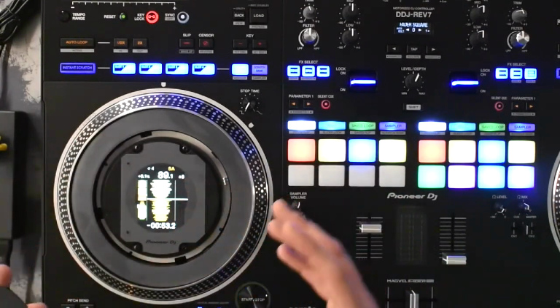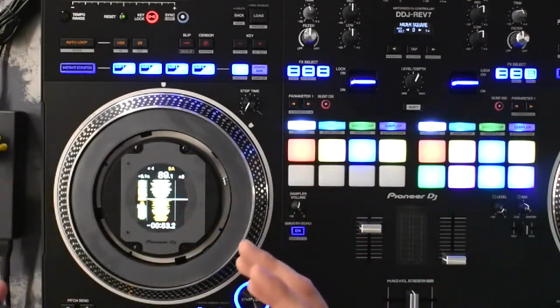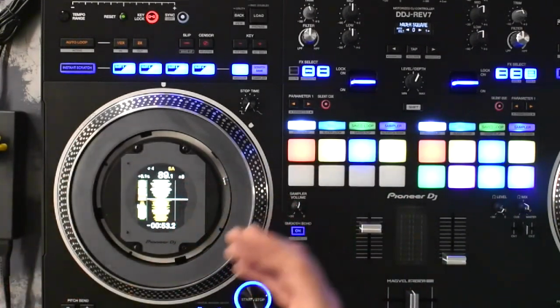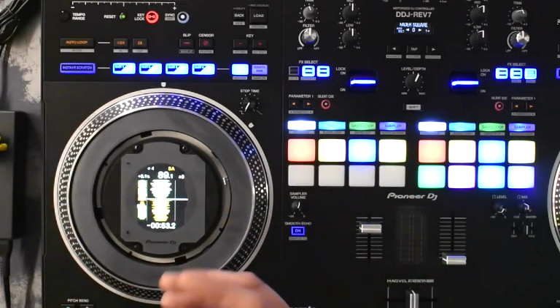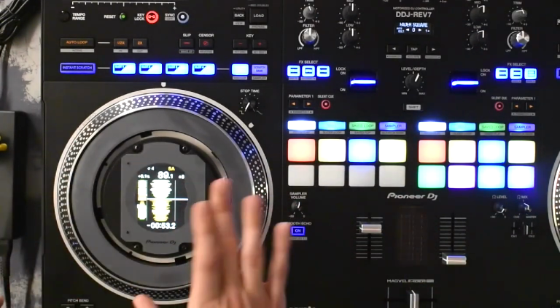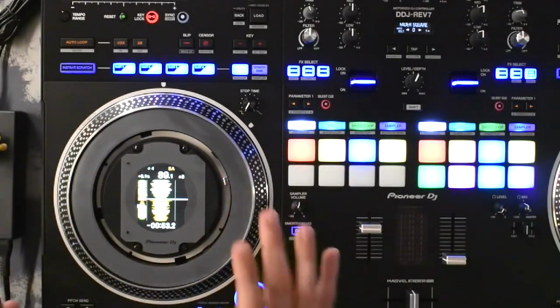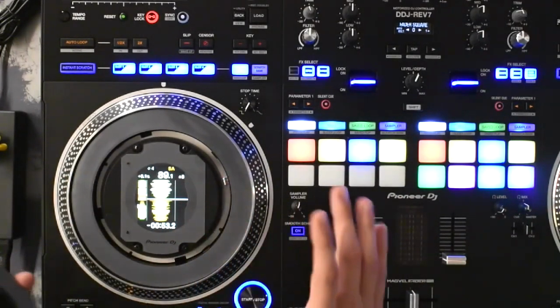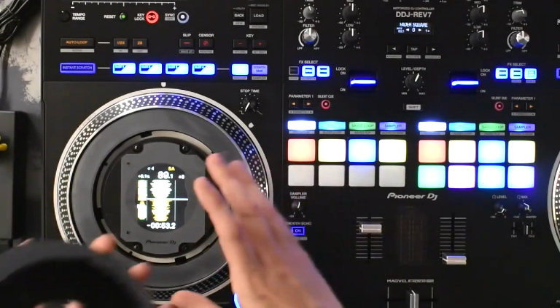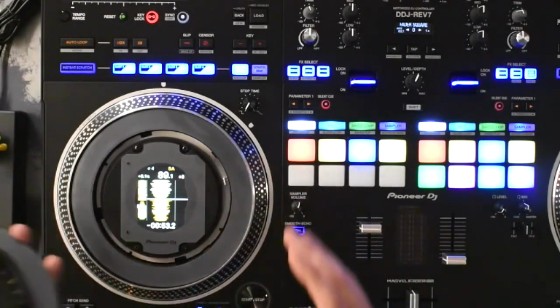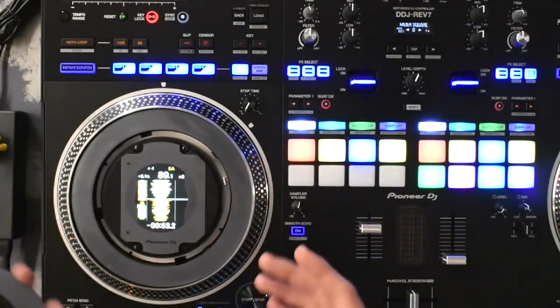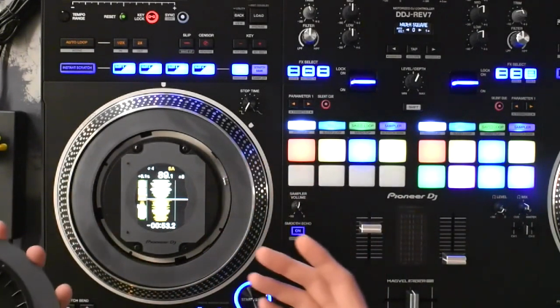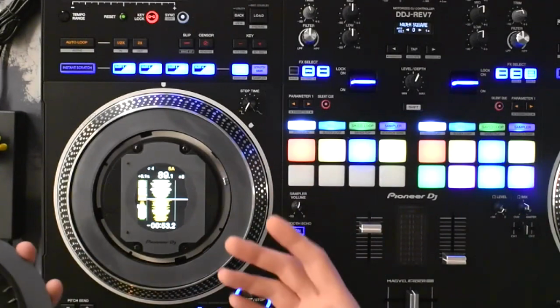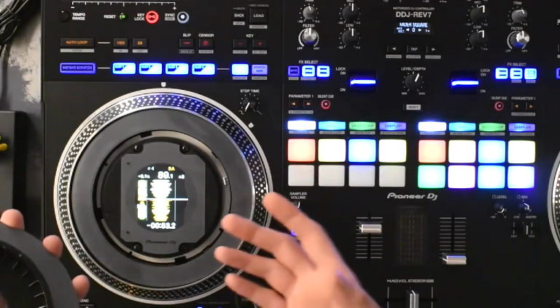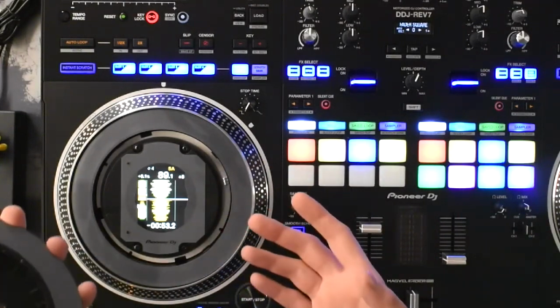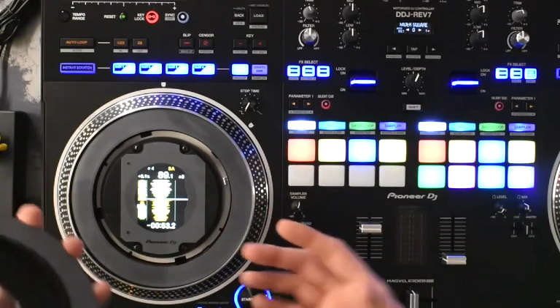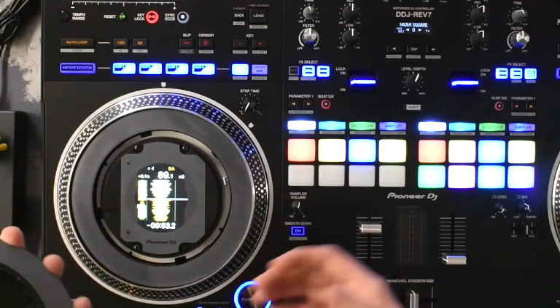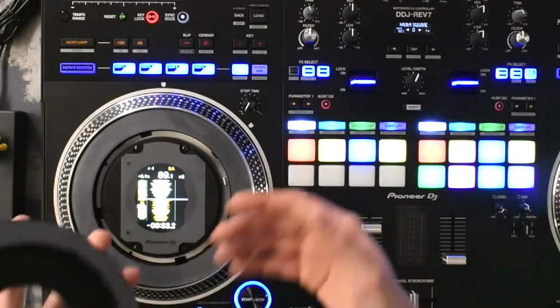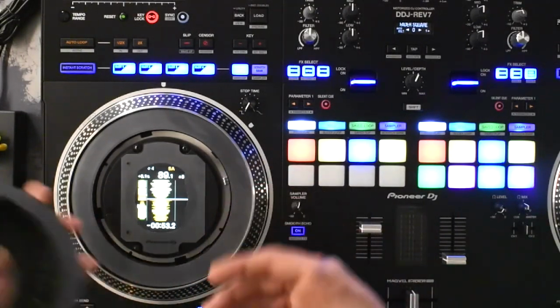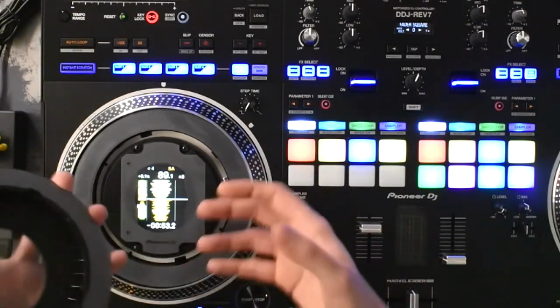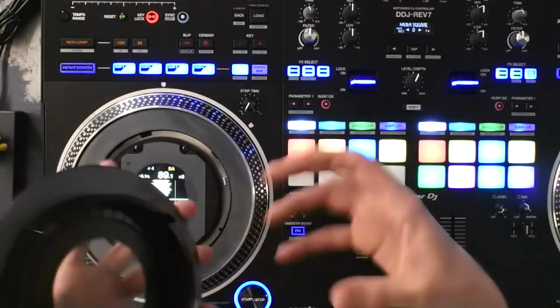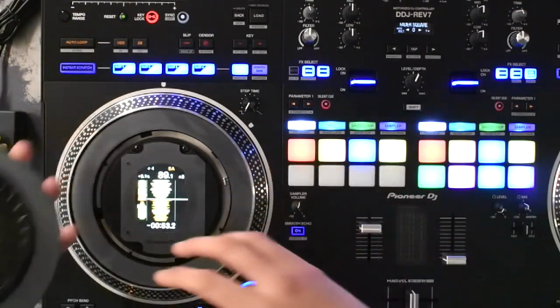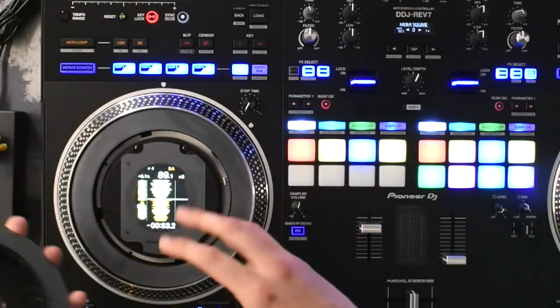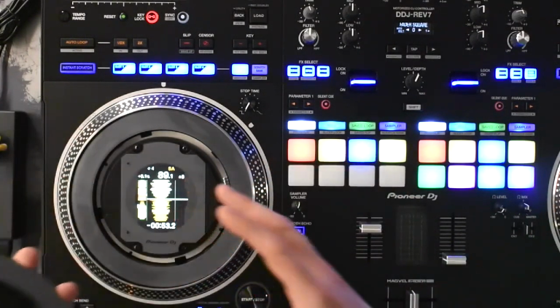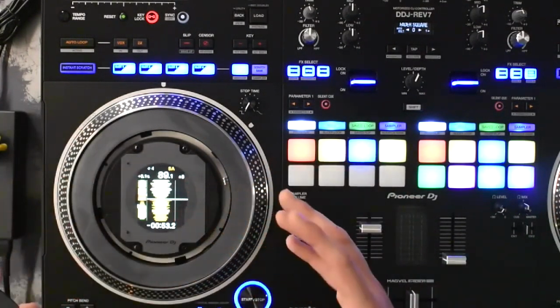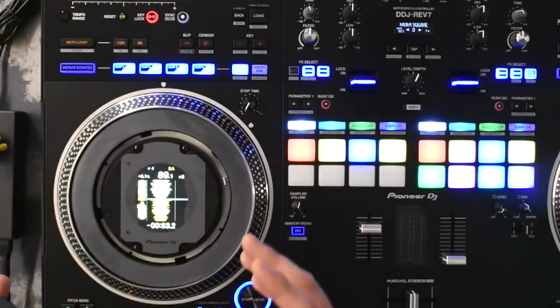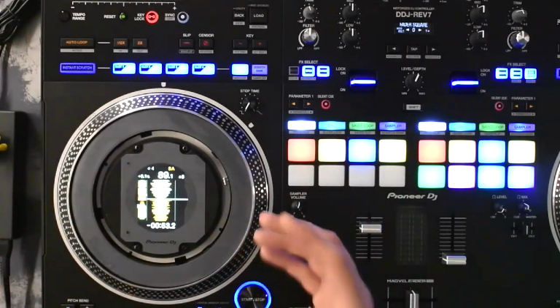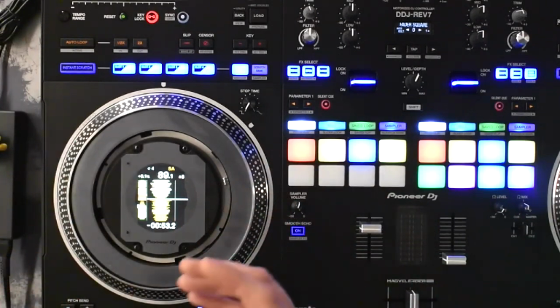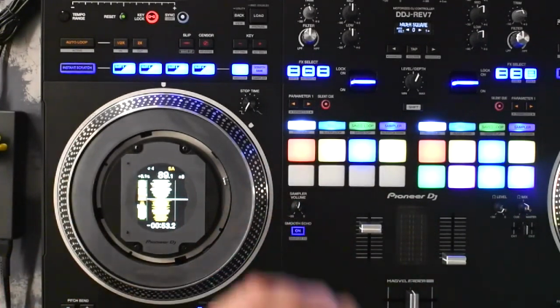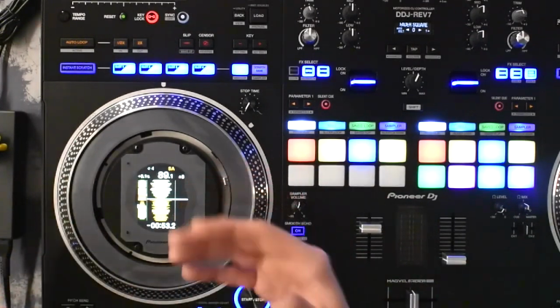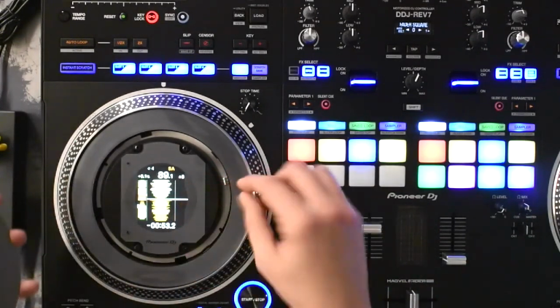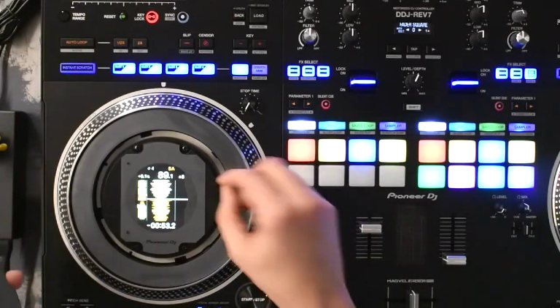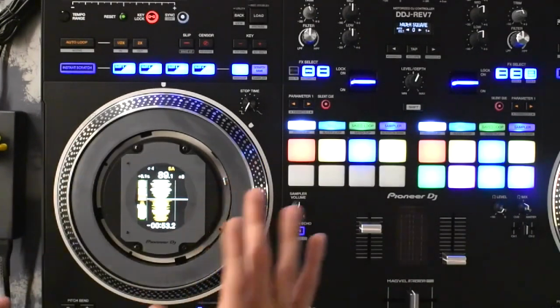The only thing I will say is that the Rane One is built much better than this, and if you want something that feels more durable and has a much better build quality, then the Rane One tops it for me over this.